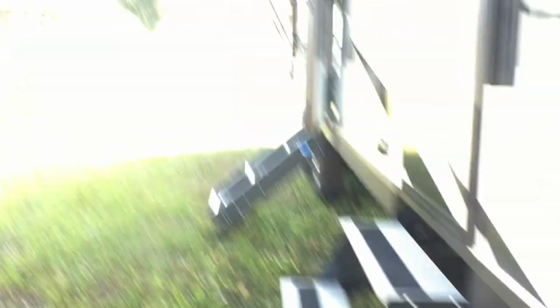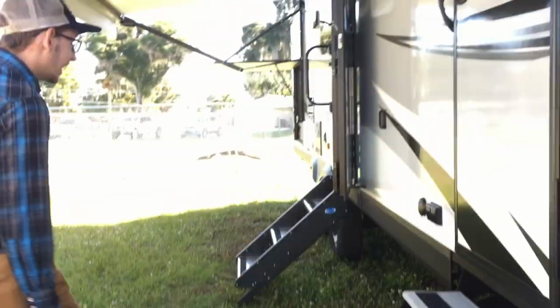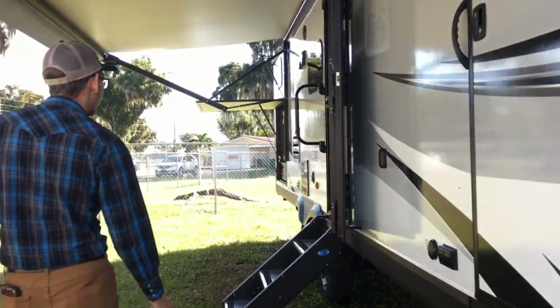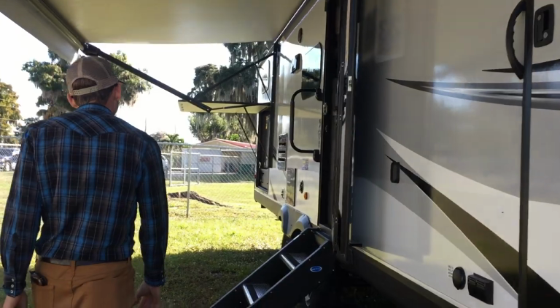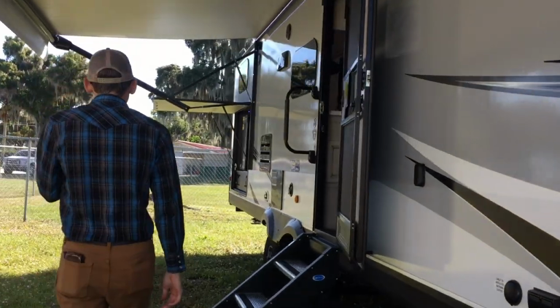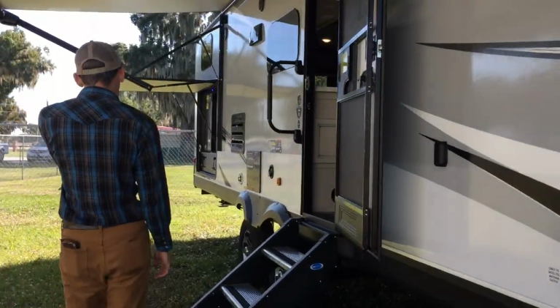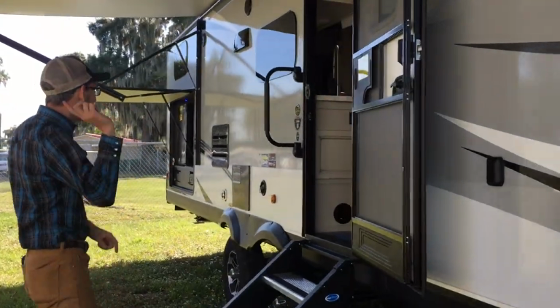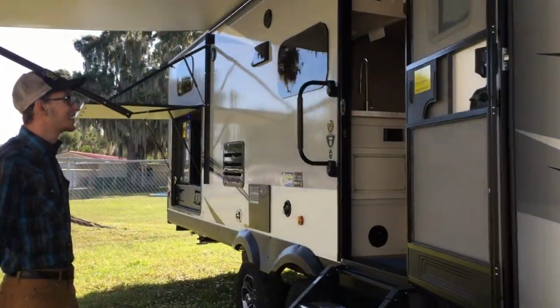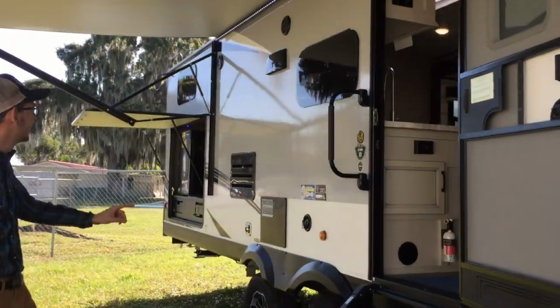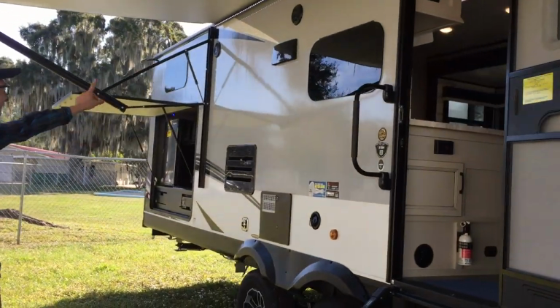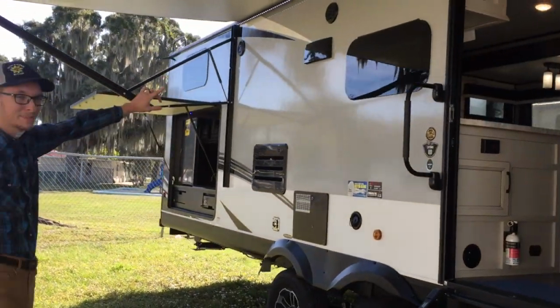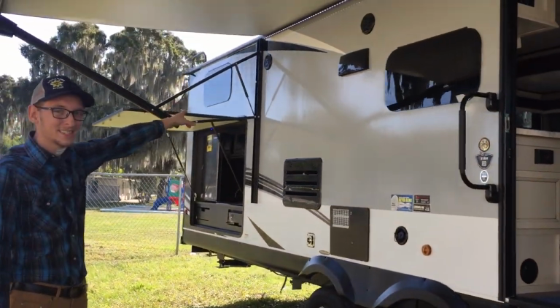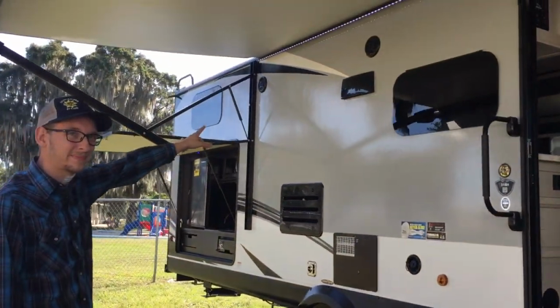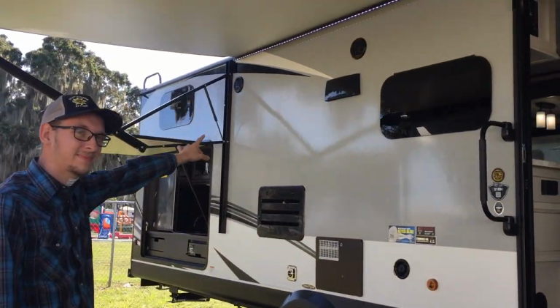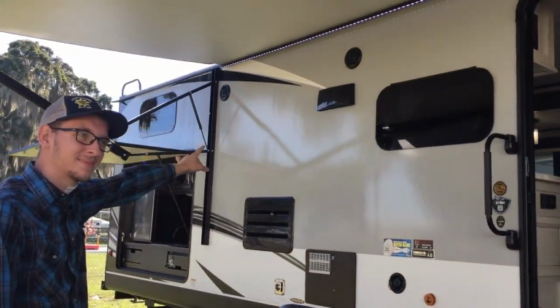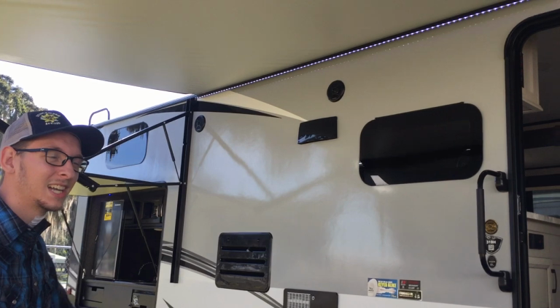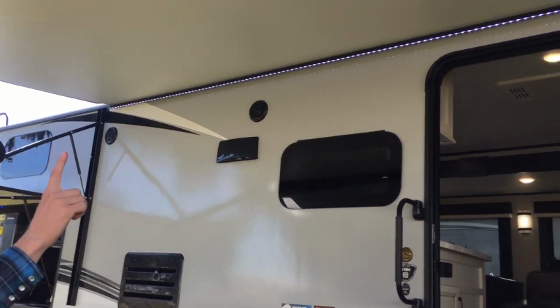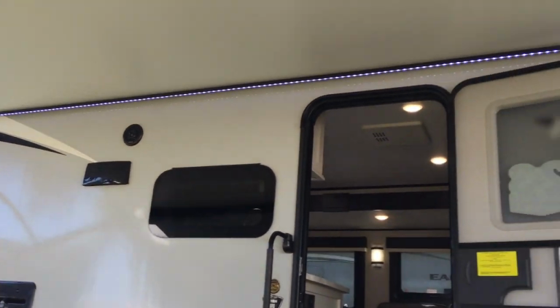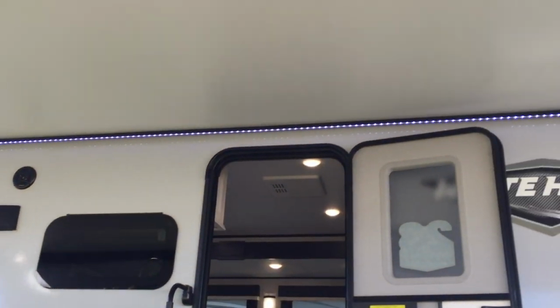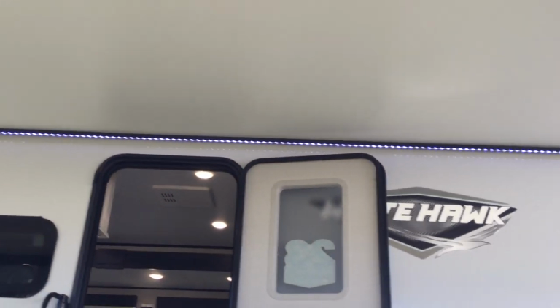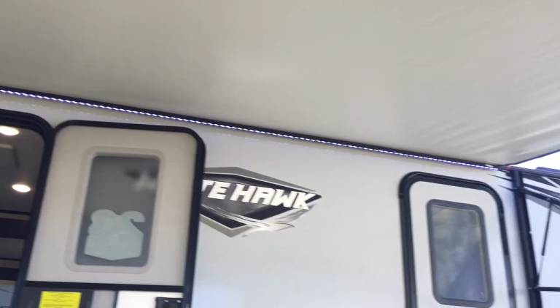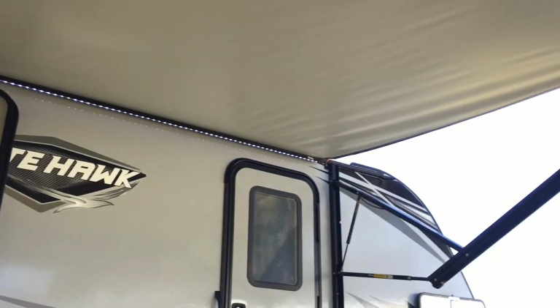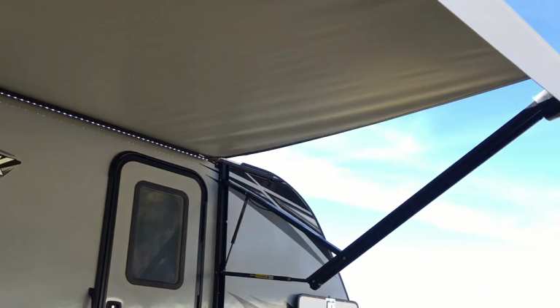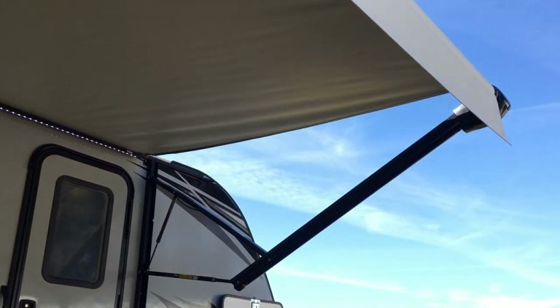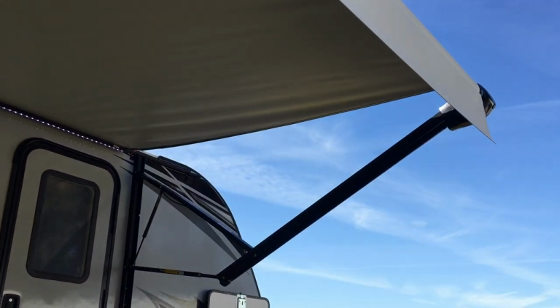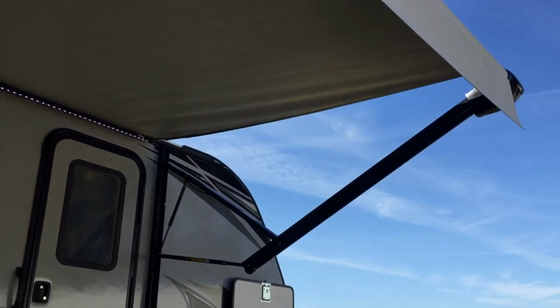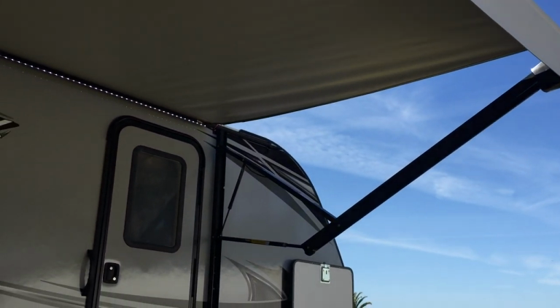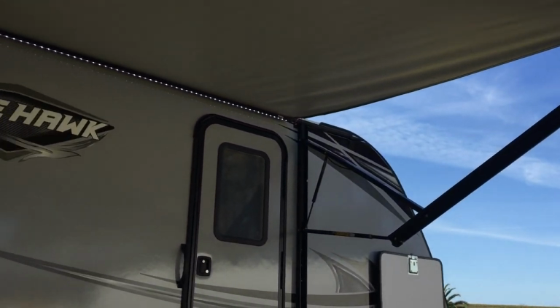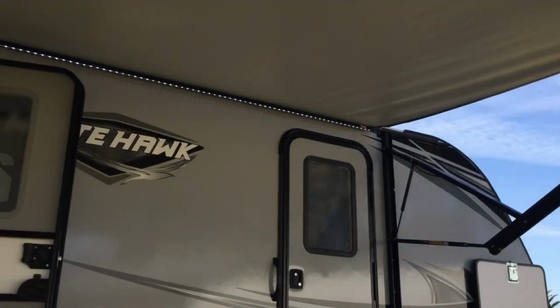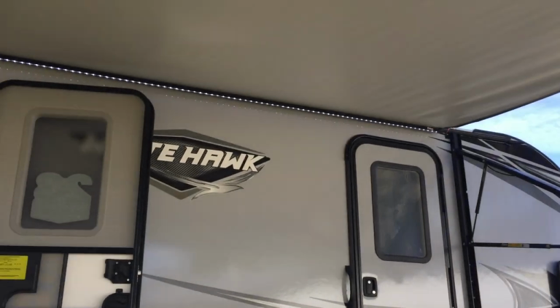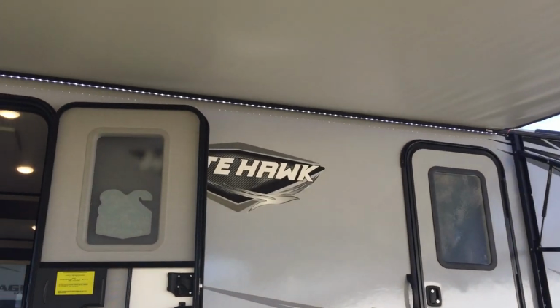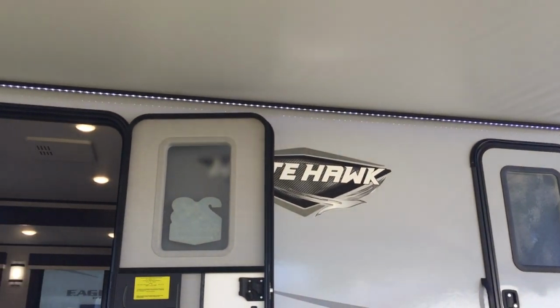Now we can go inside. Almost — outdoor speakers, electric awning, which is standard now, and the LED strip underneath for your patio light.